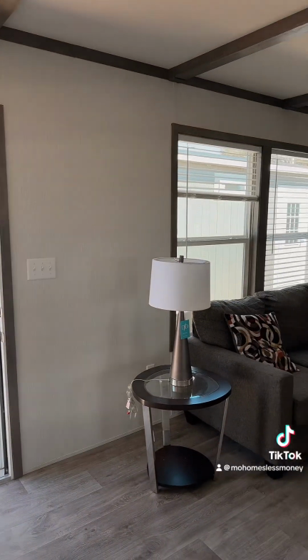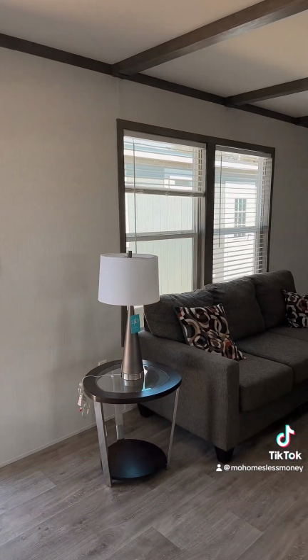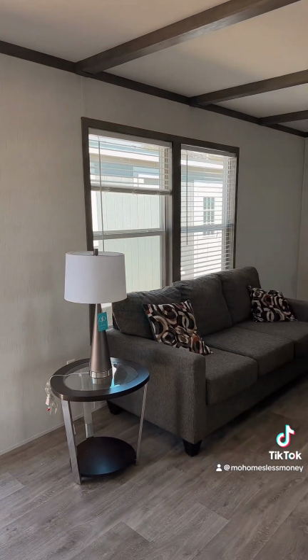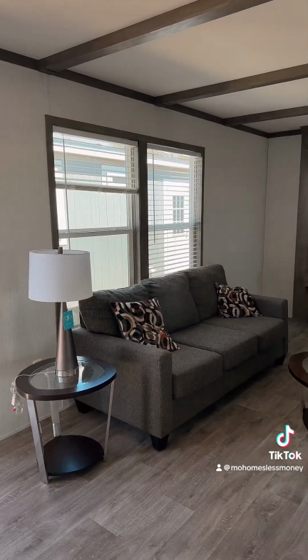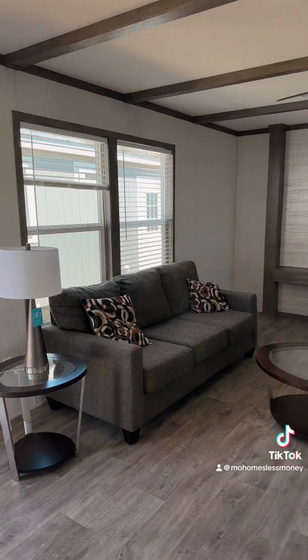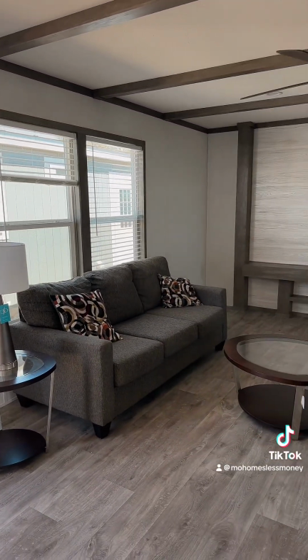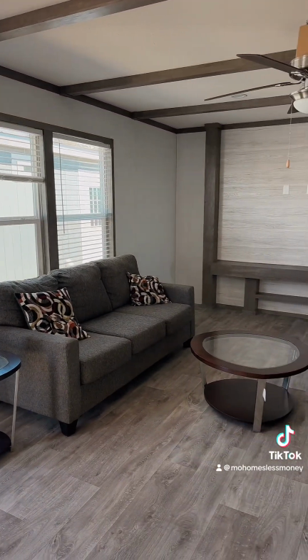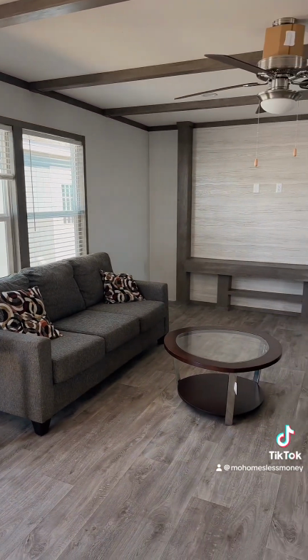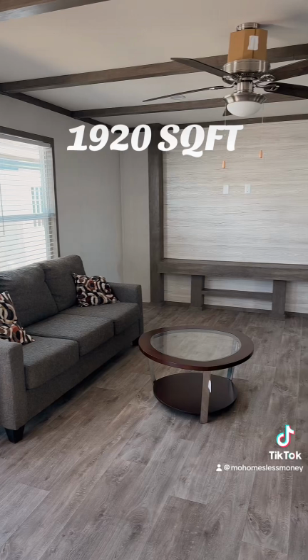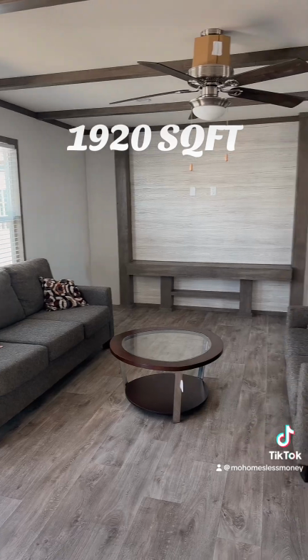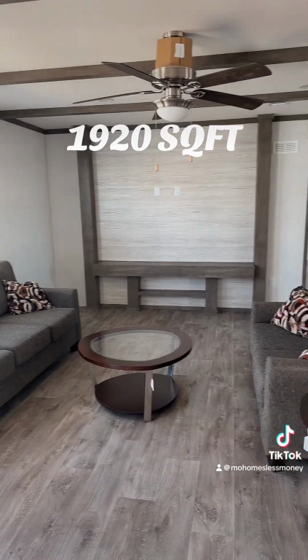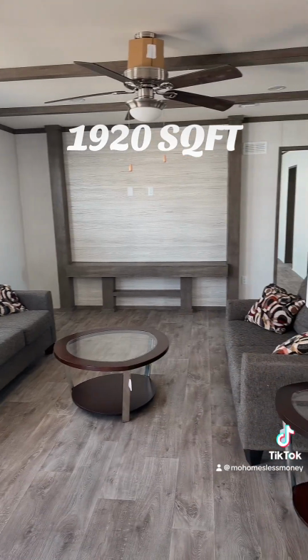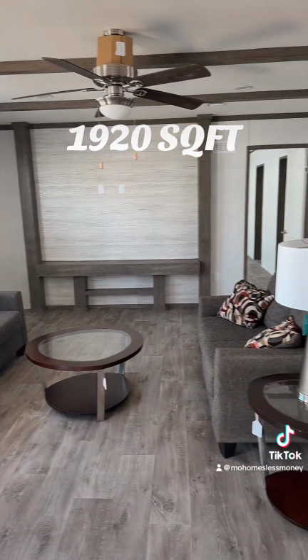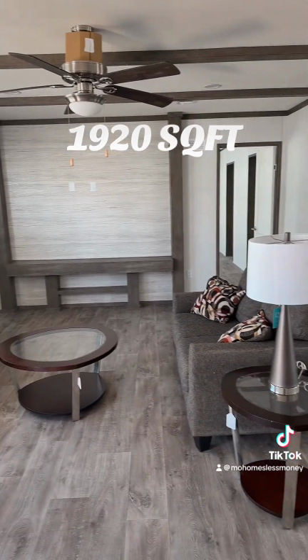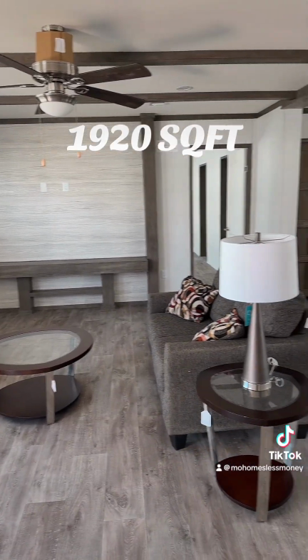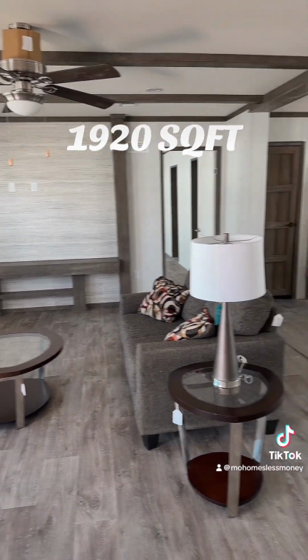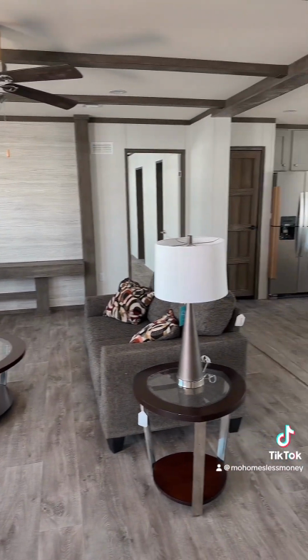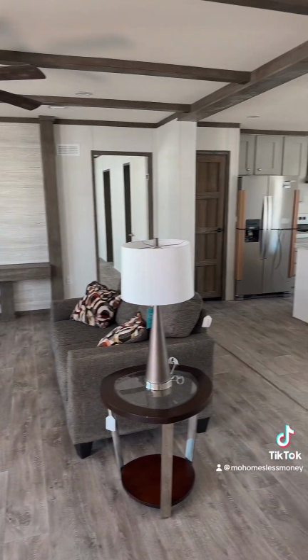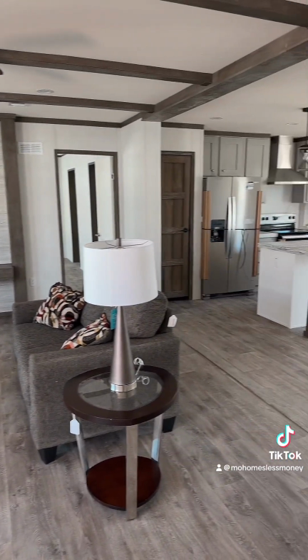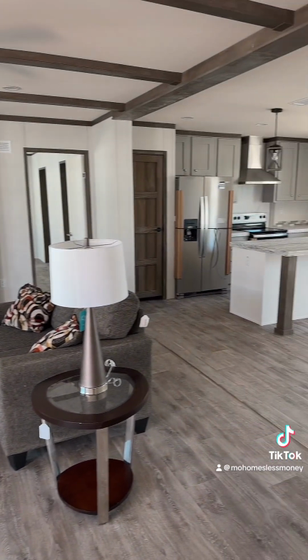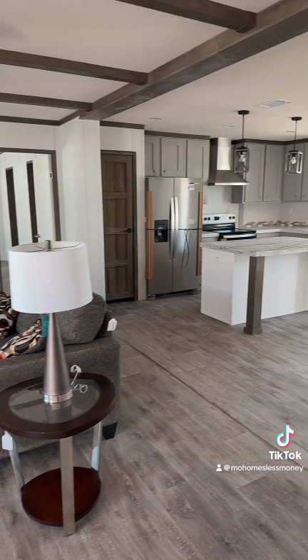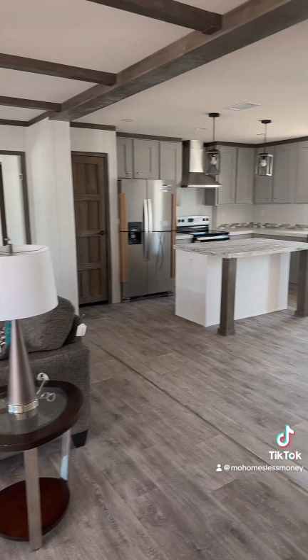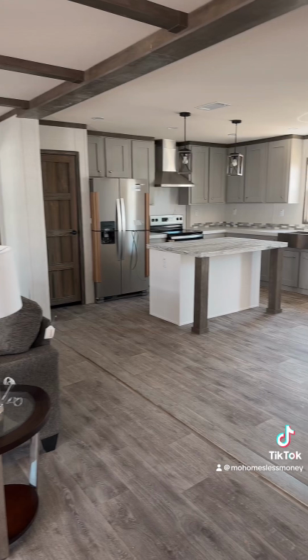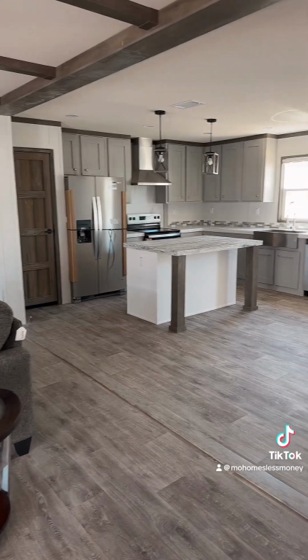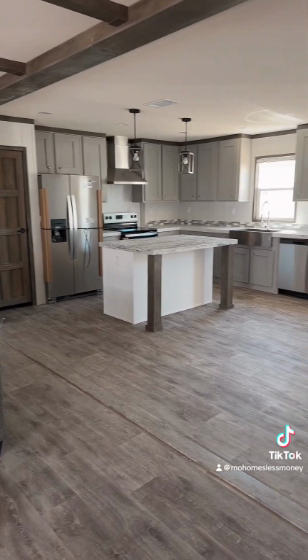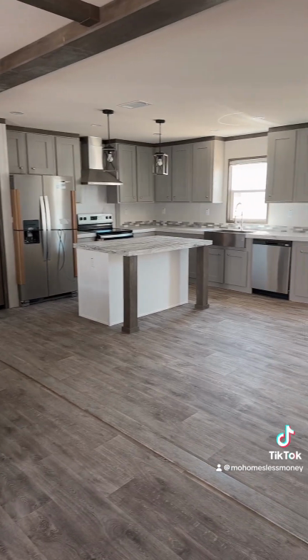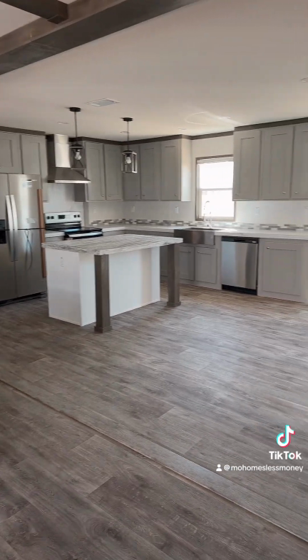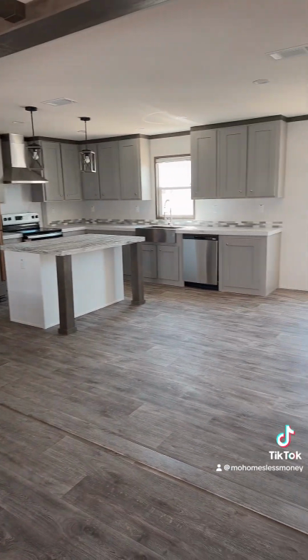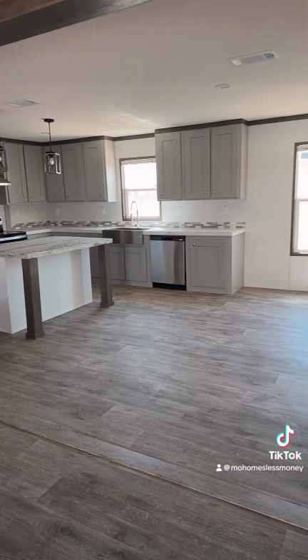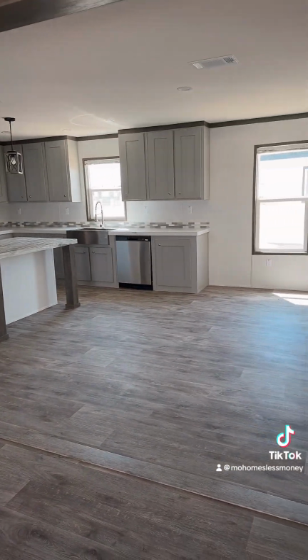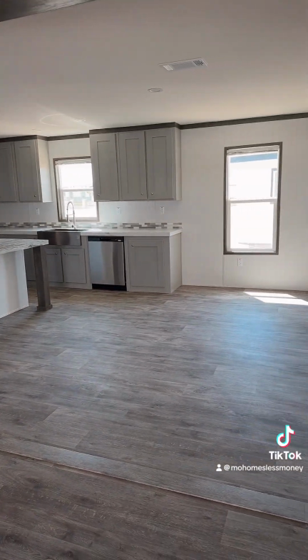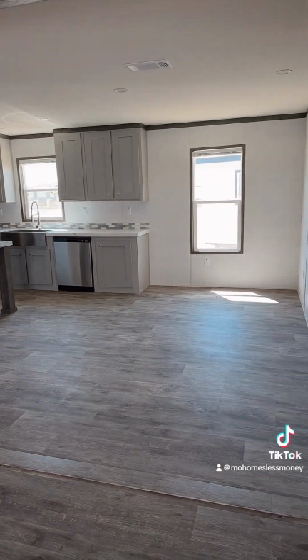This house is called the Washington. It's a 32 by 68 wide. It's a beautiful house with a big open concept, amazing kitchen, and a ton of space for that family dining room table.